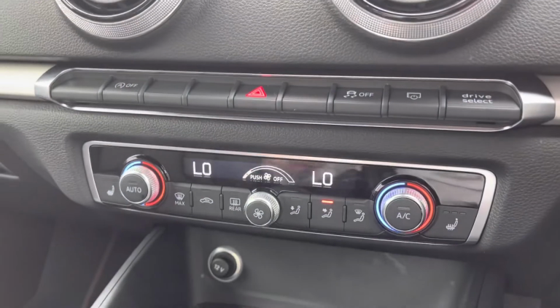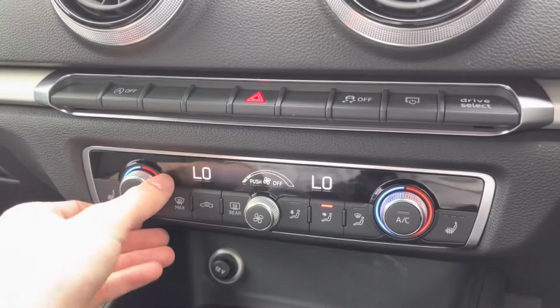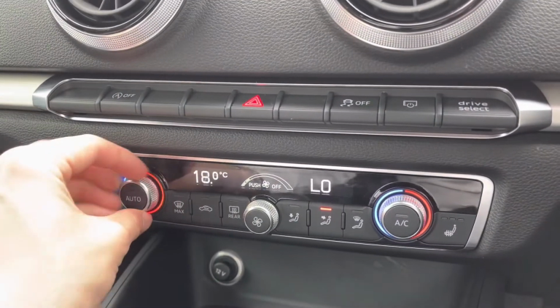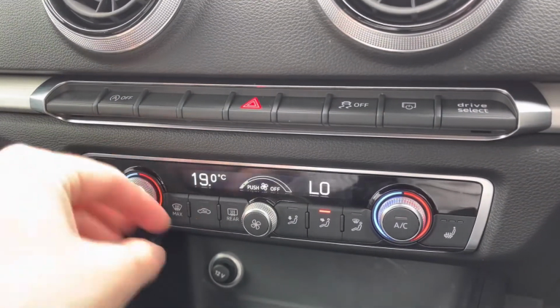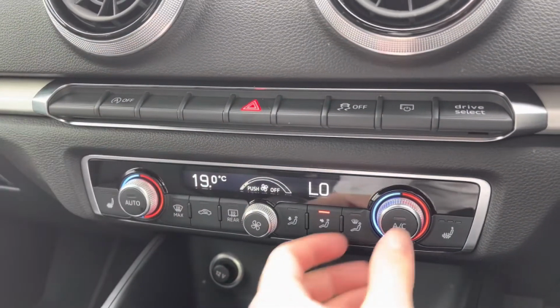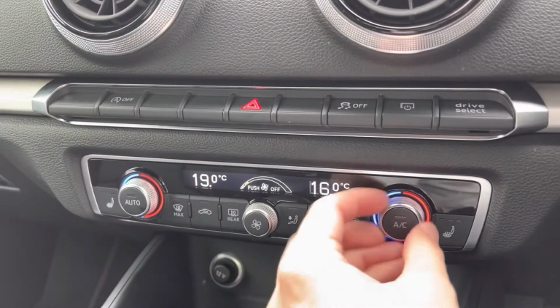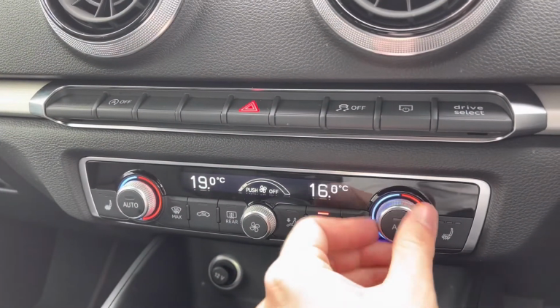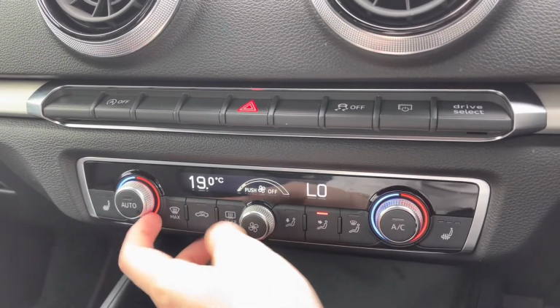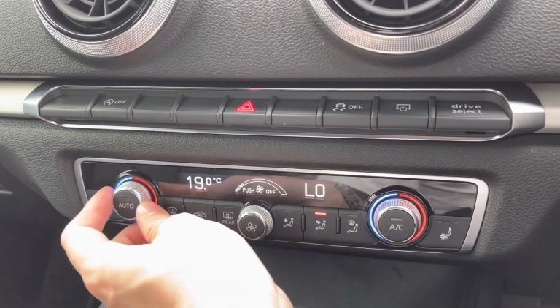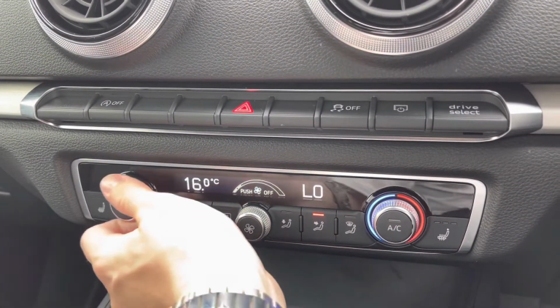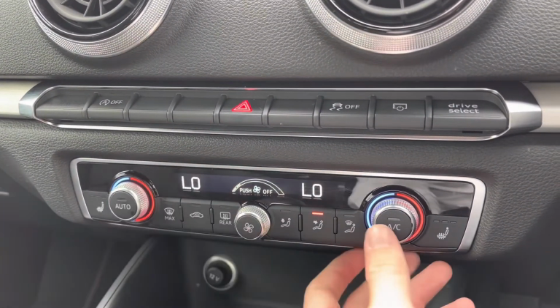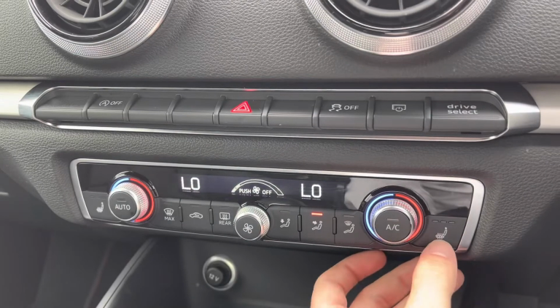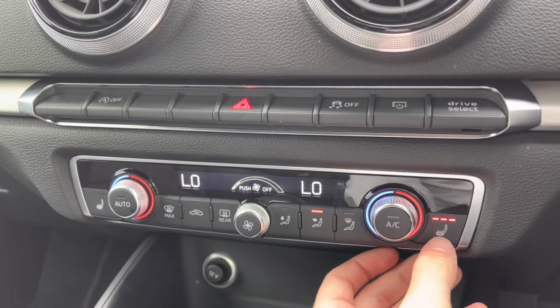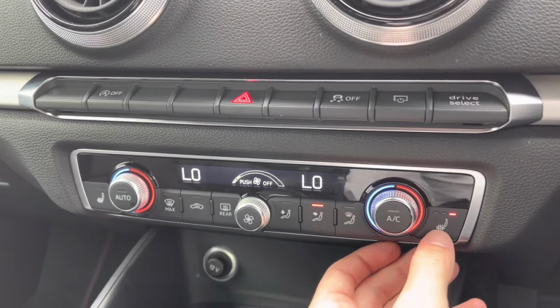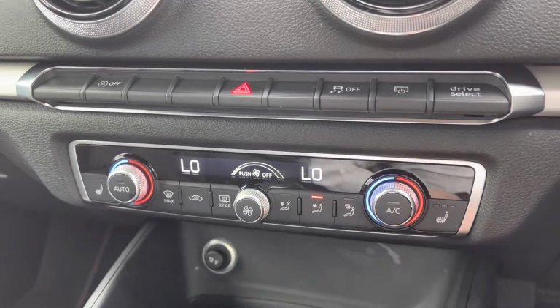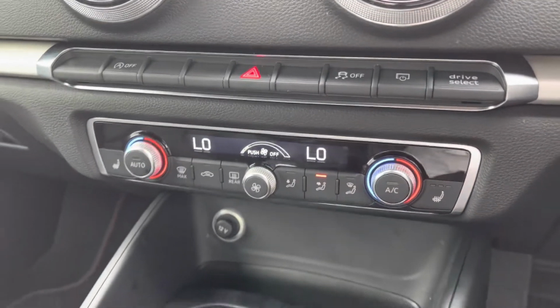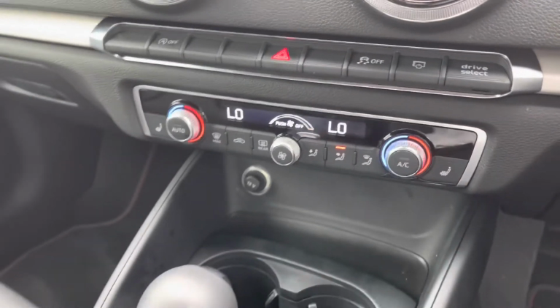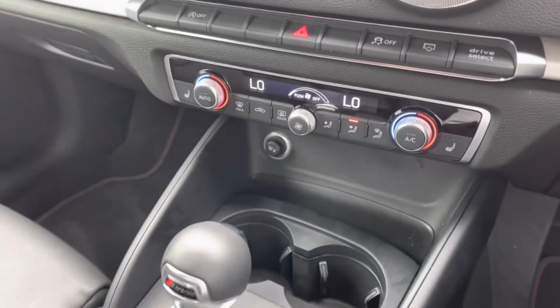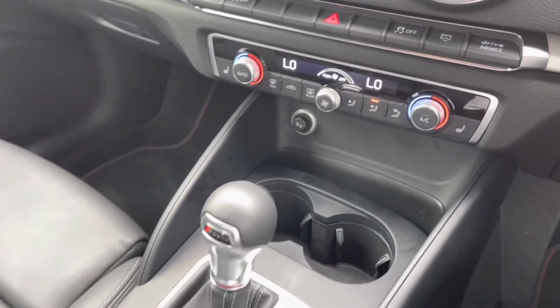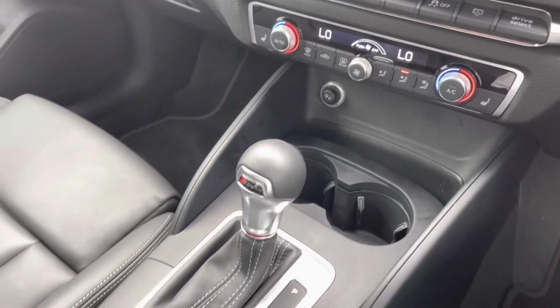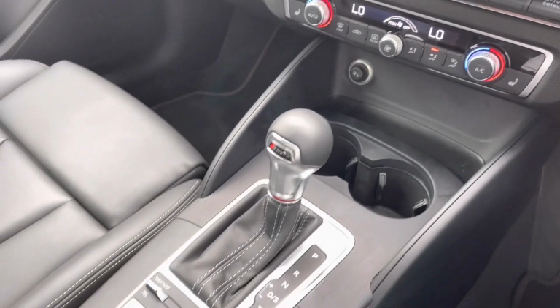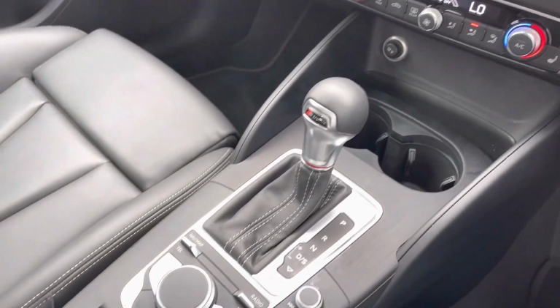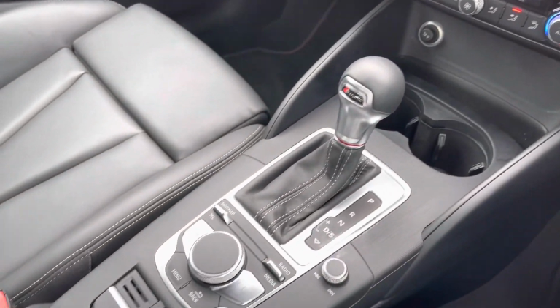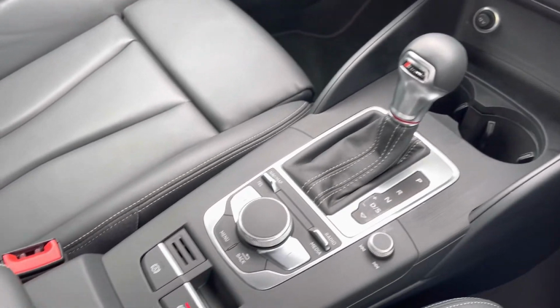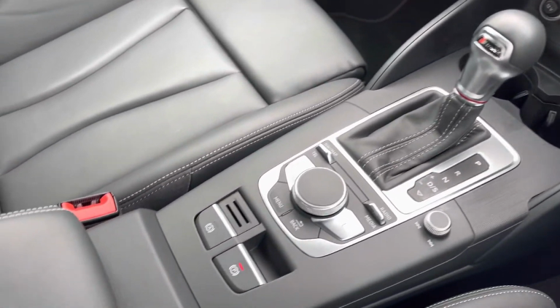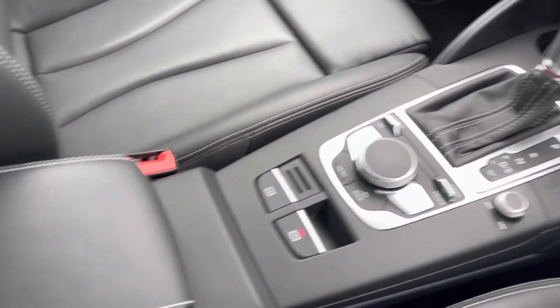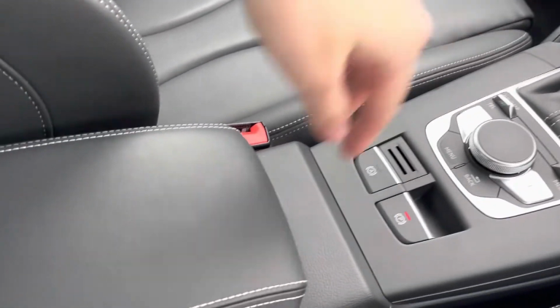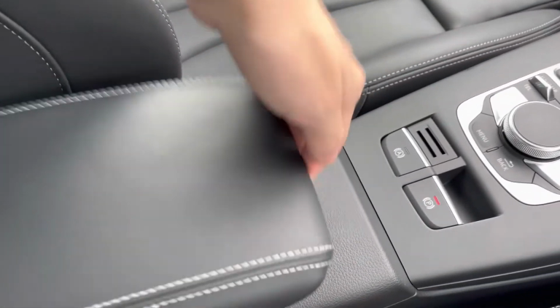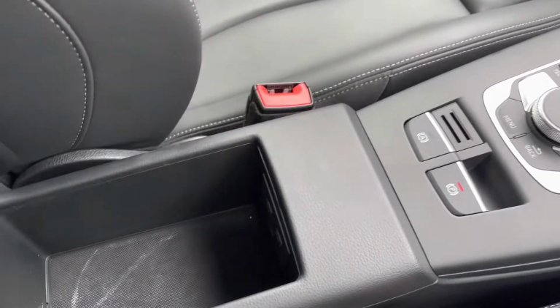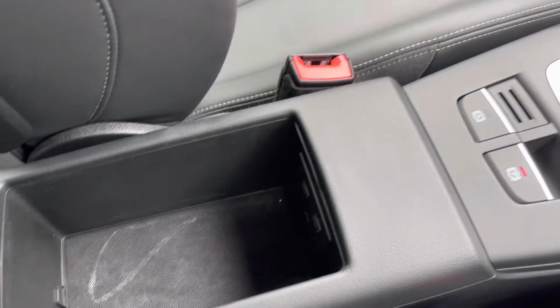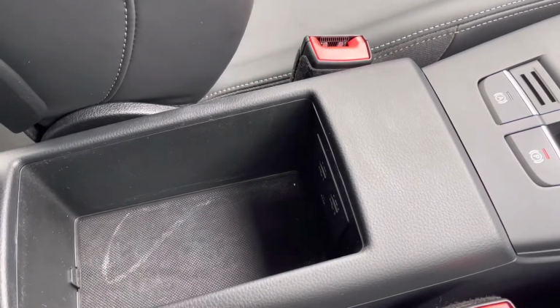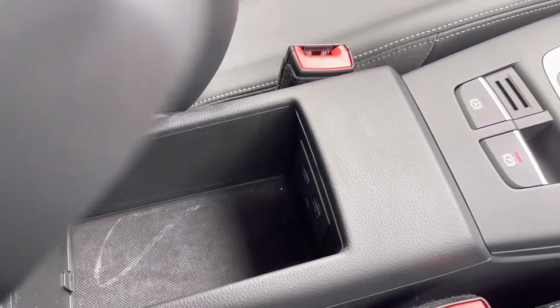You've got your dual-zone climate control, perfect if you want different temperatures for the passenger. You do also have your front heated seats, keeping you nice and warm during those colder days. Your S-Tronic gearbox drives fantastic. All your display controls, and you've got your leather centre armrest with storage underneath there as well.